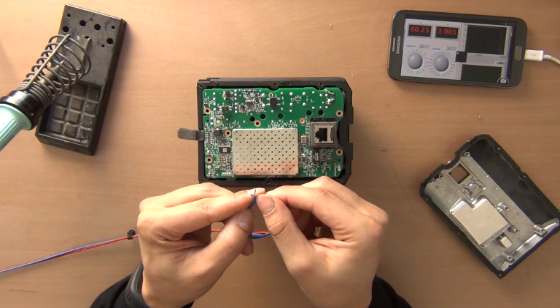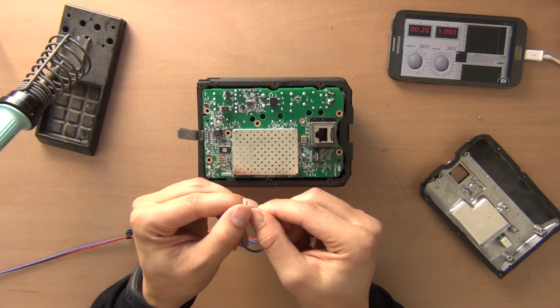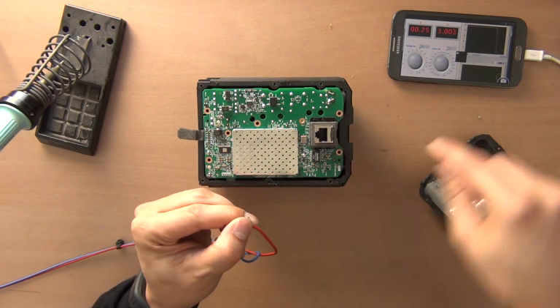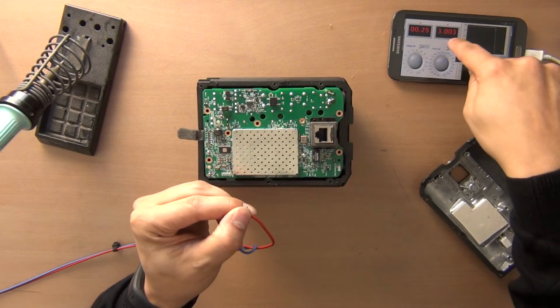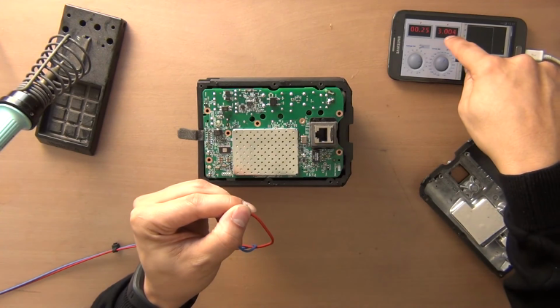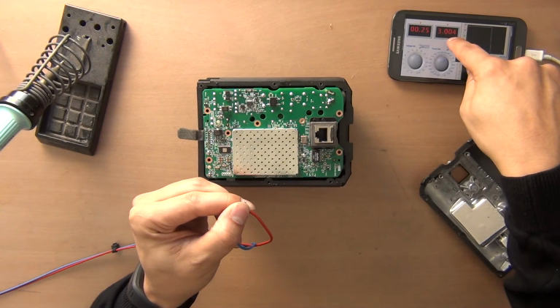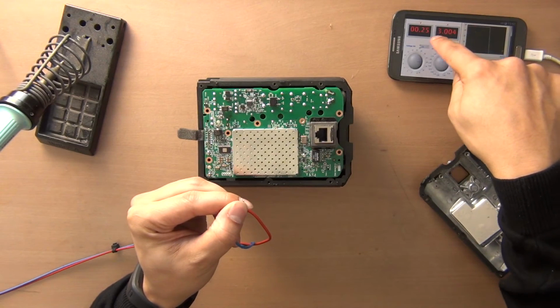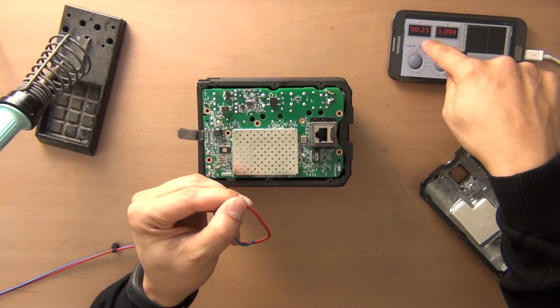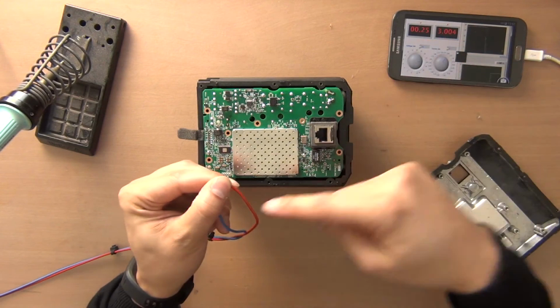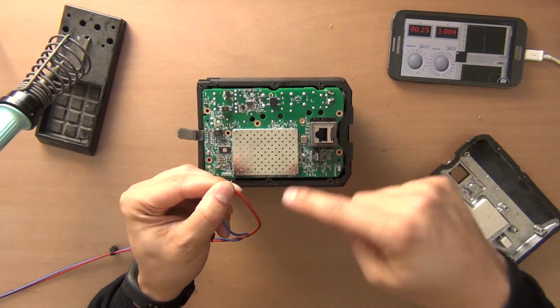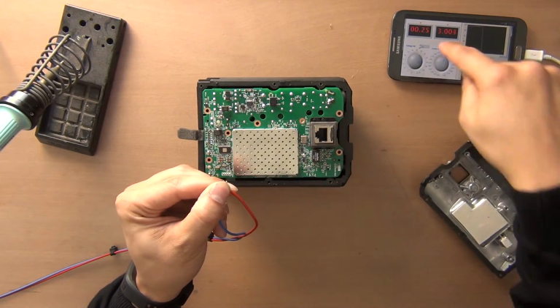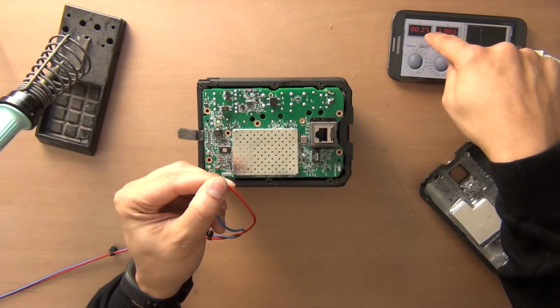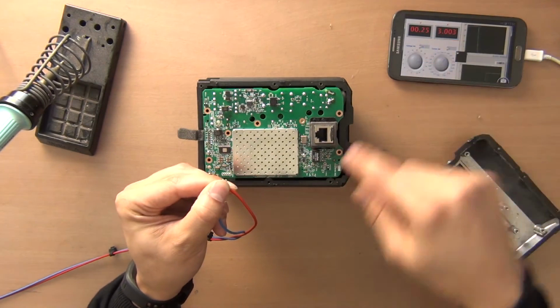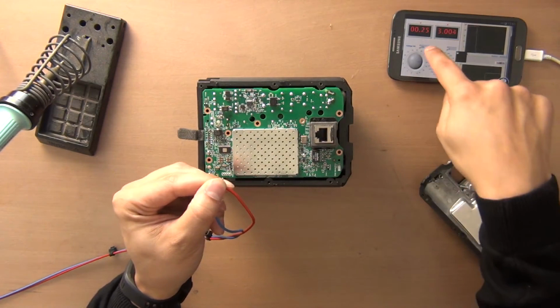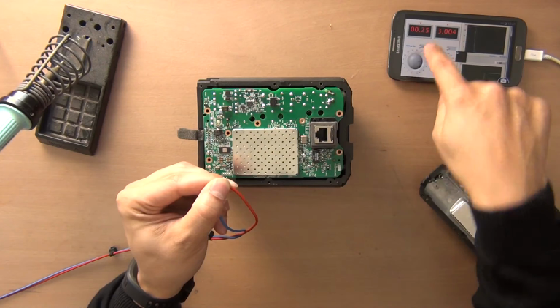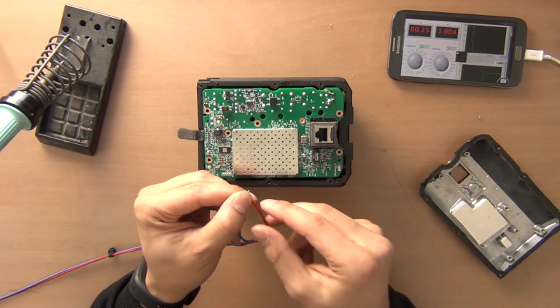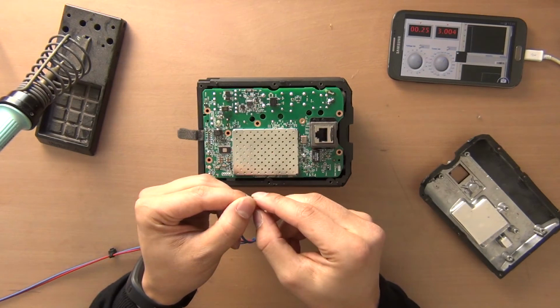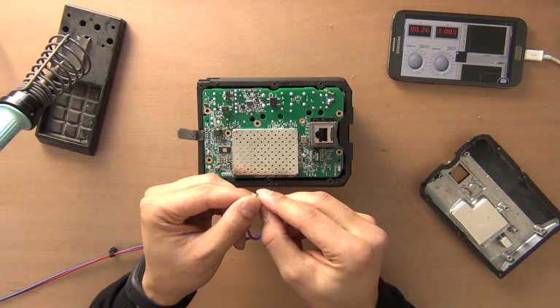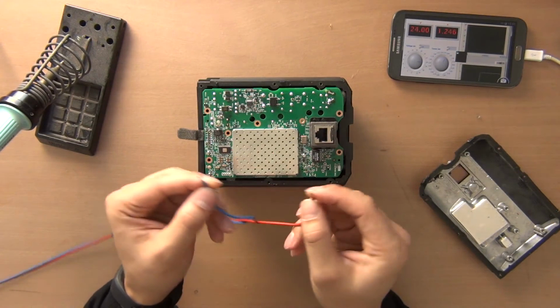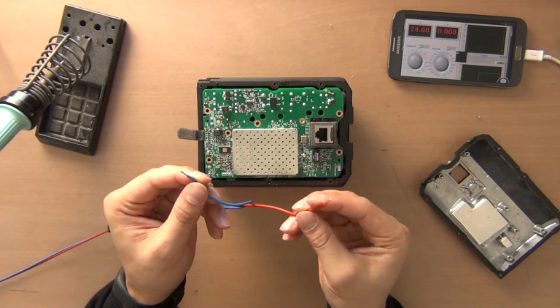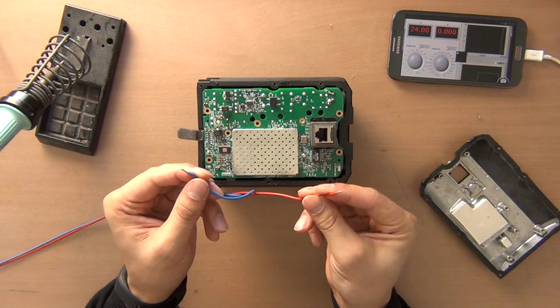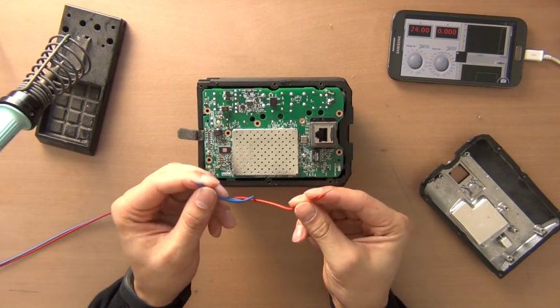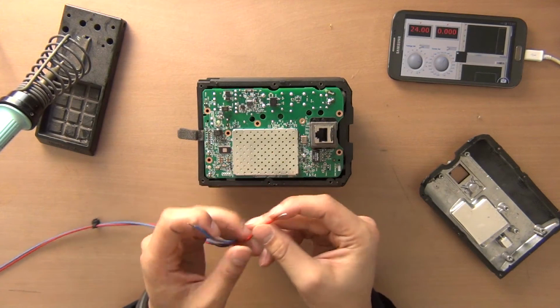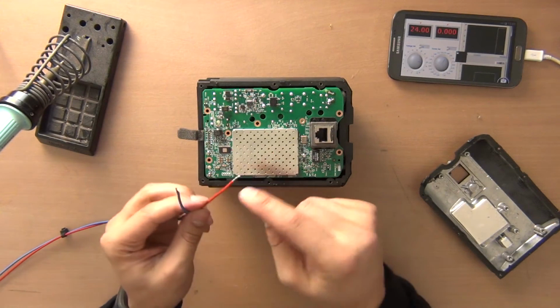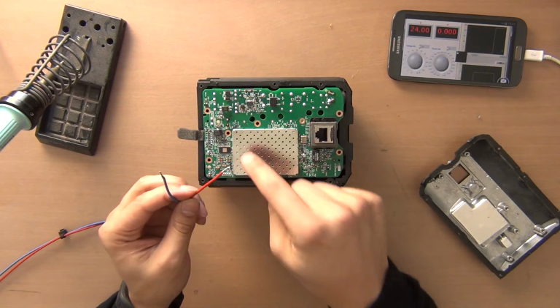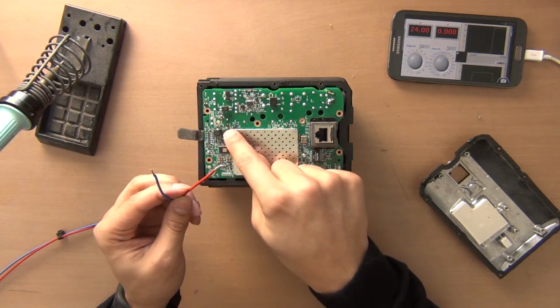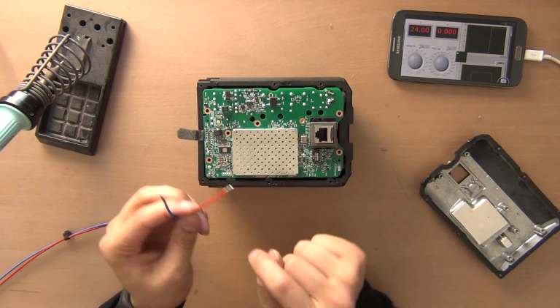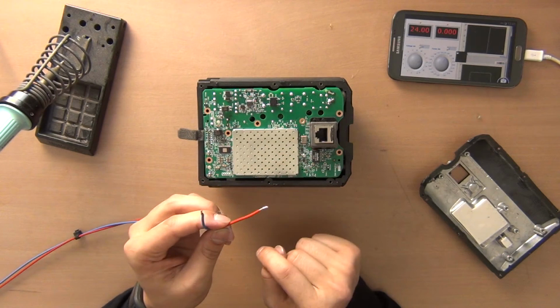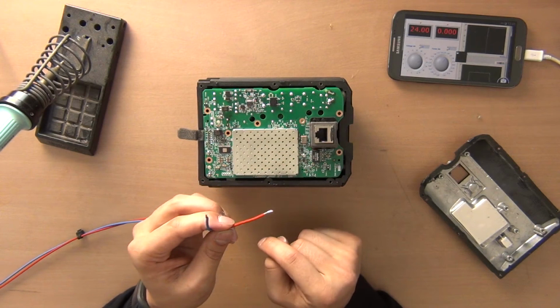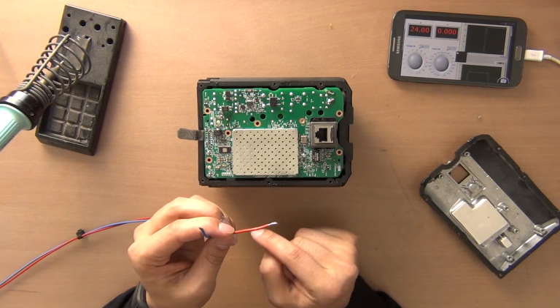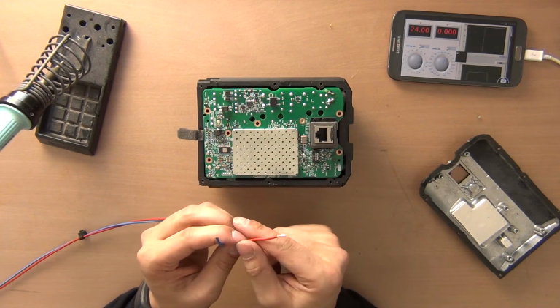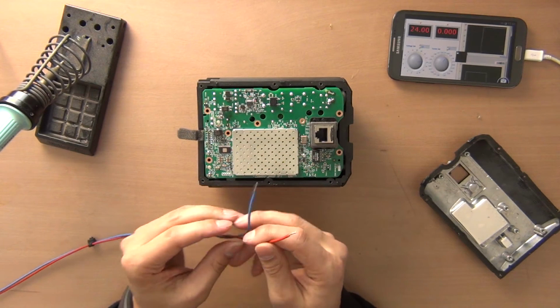You can see it is outputting now 3 amps. And because I'm short circuiting the voltage, you see over here is very low. I'm disconnecting it now, and I will connect this one directly to the Sonos.